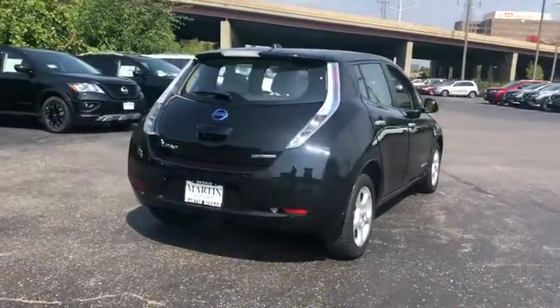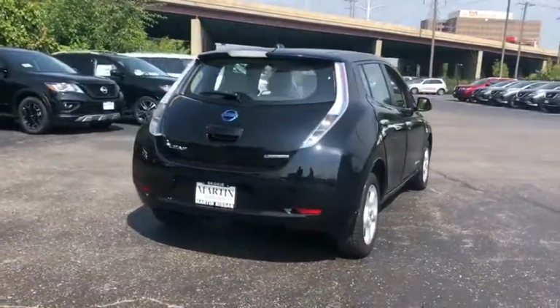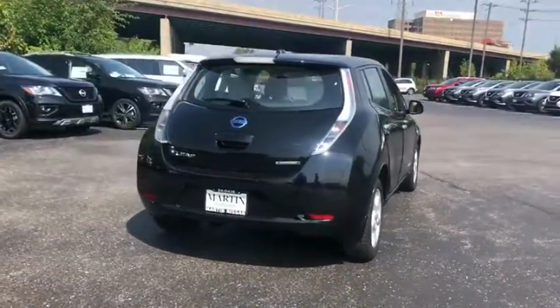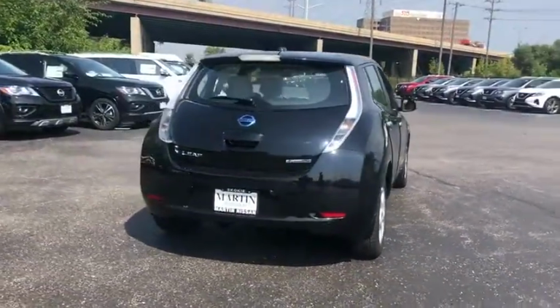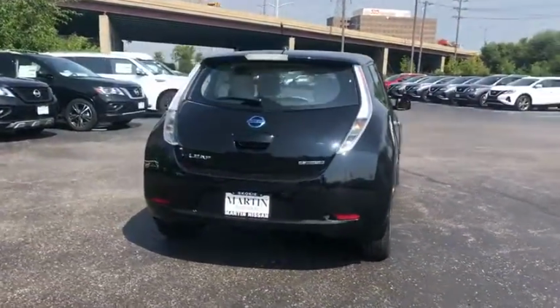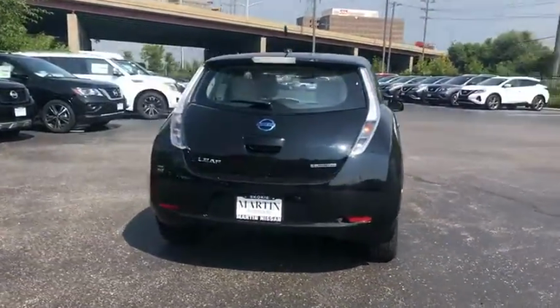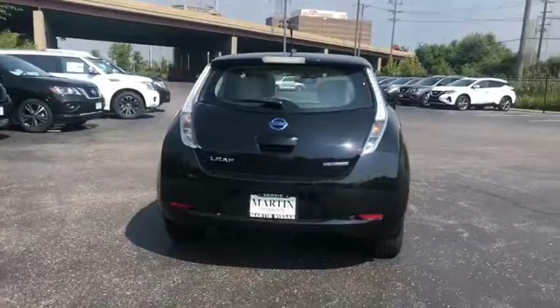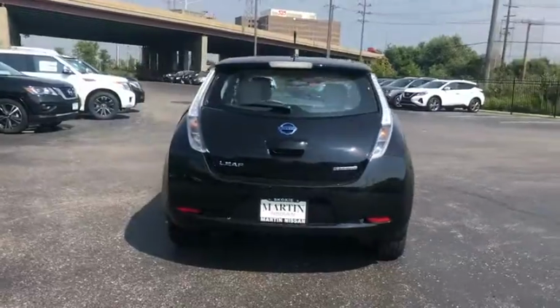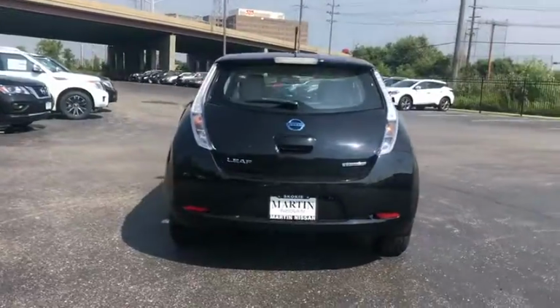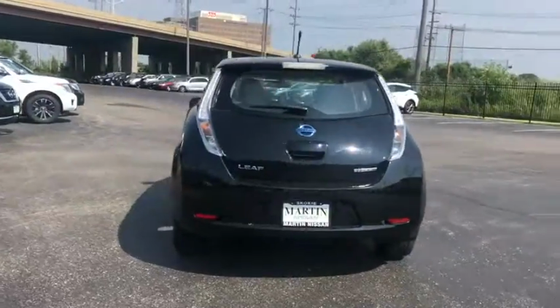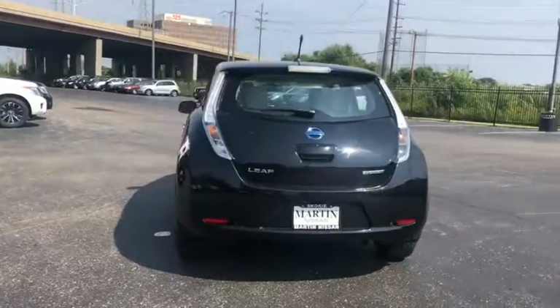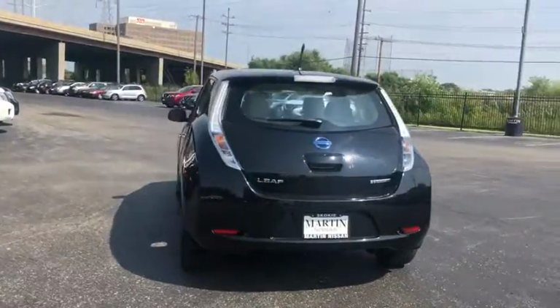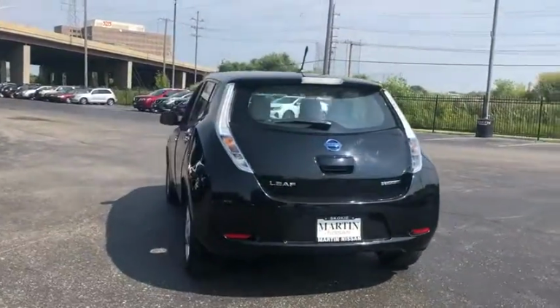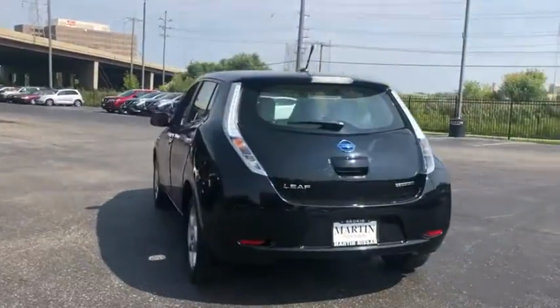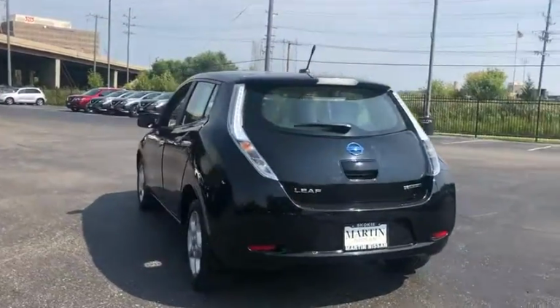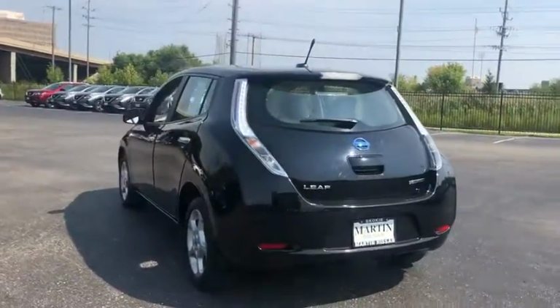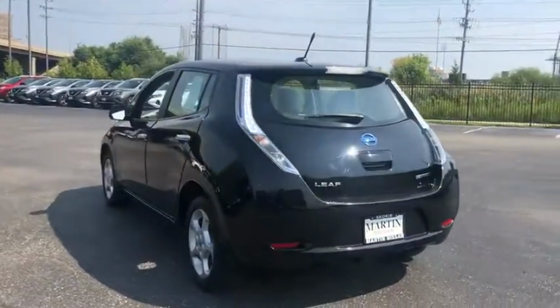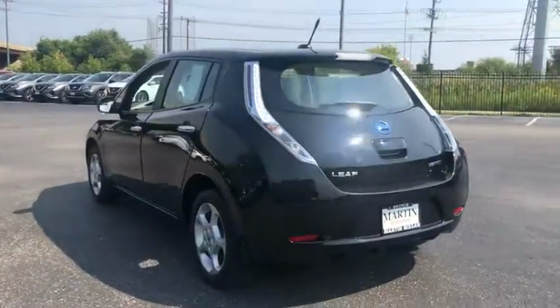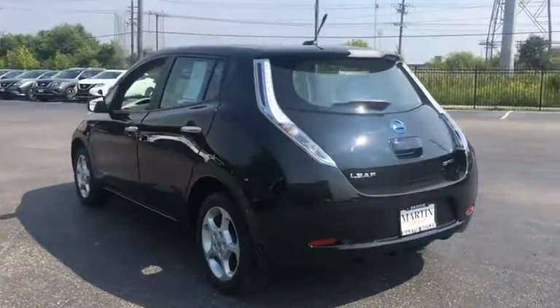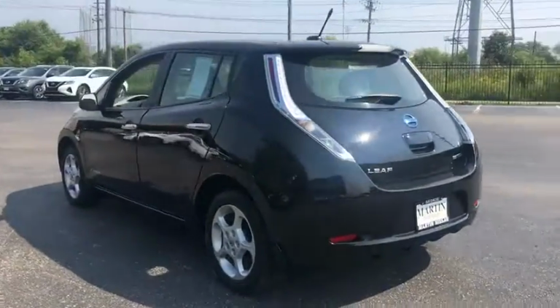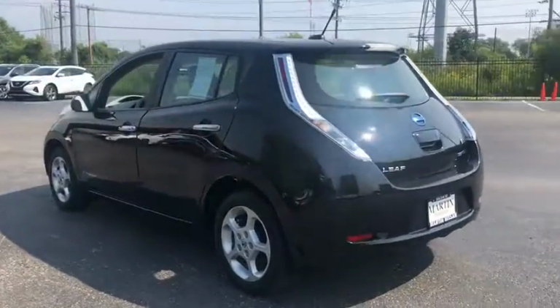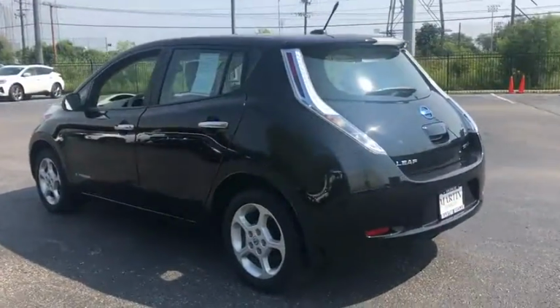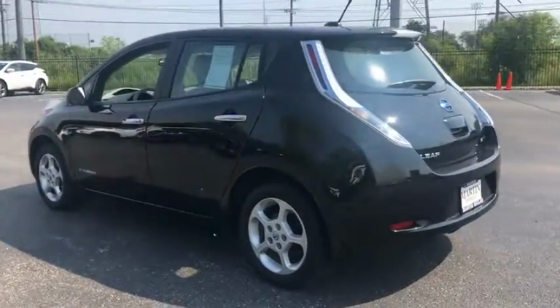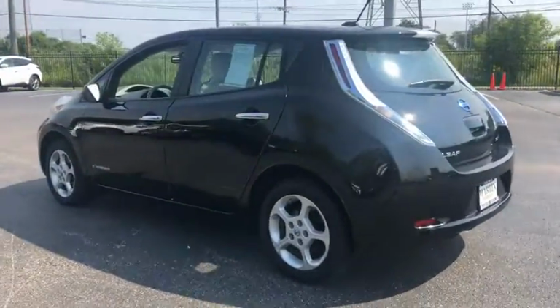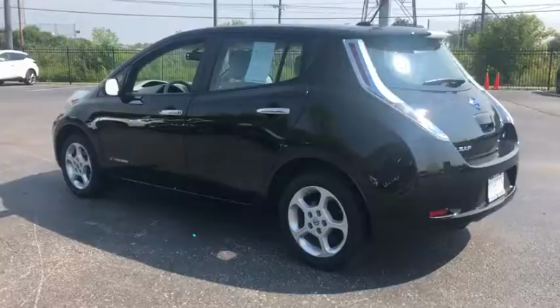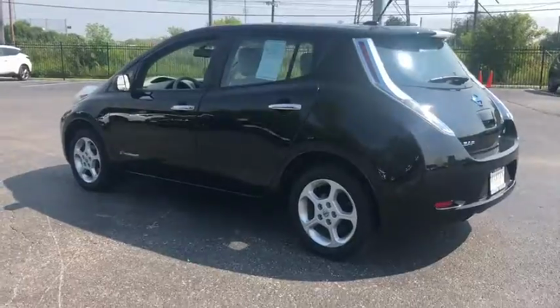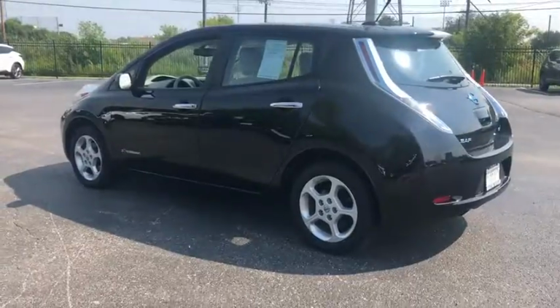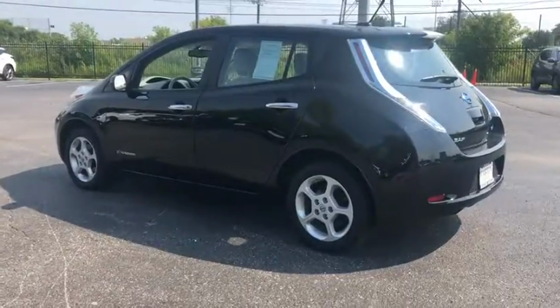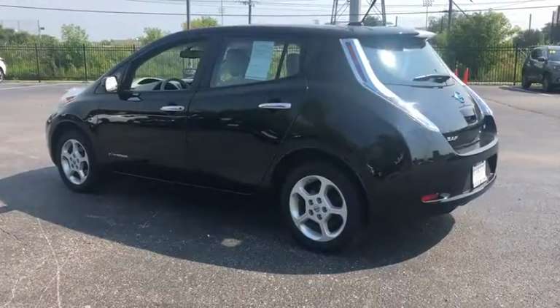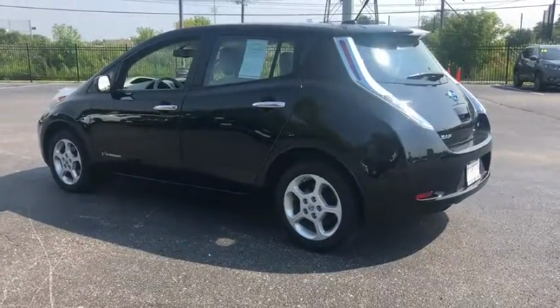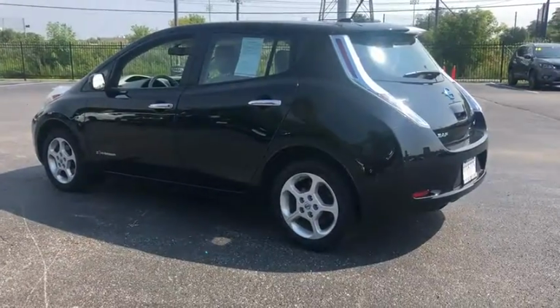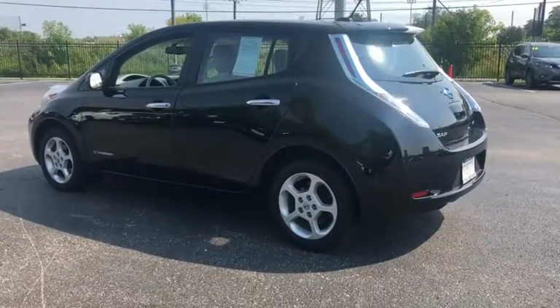Zero emissions plus zero gasoline equal more green on the road and more green in your wallet. This vehicle has less than 40,000 miles.